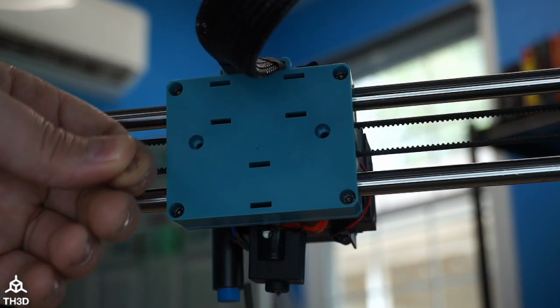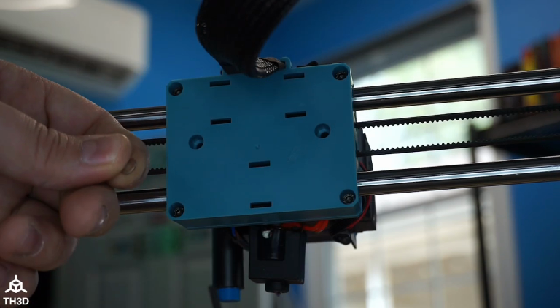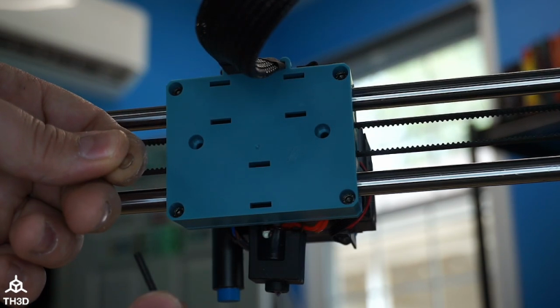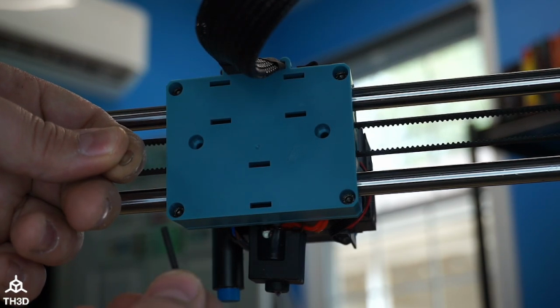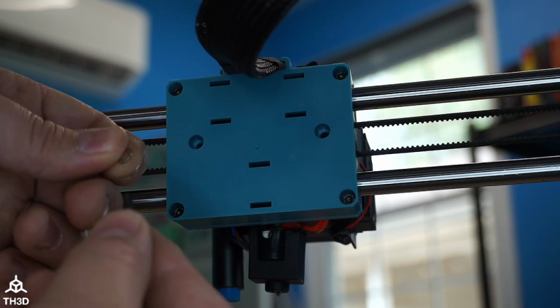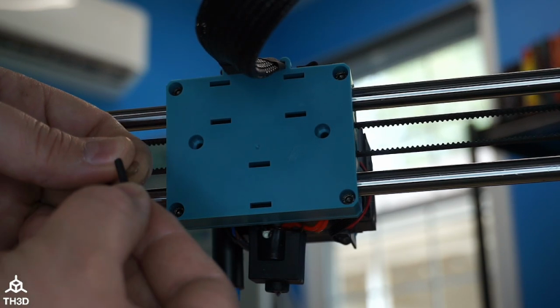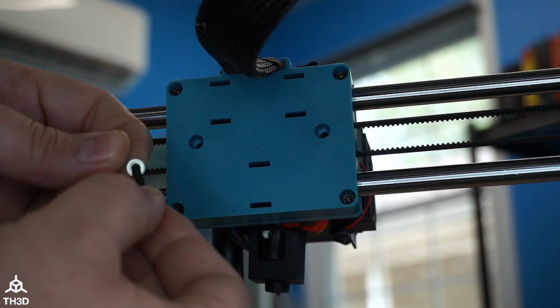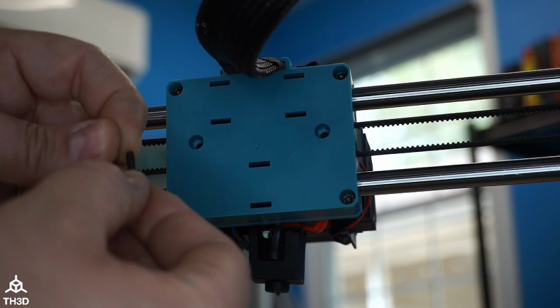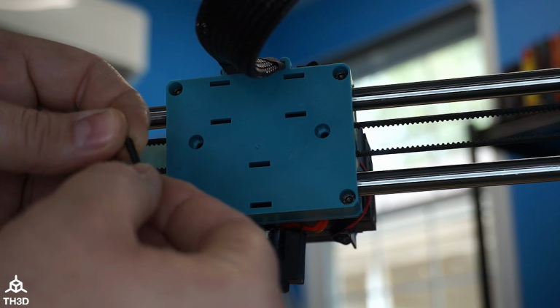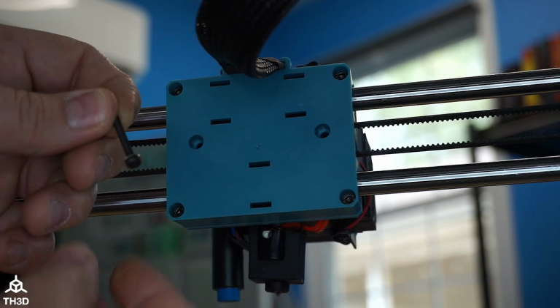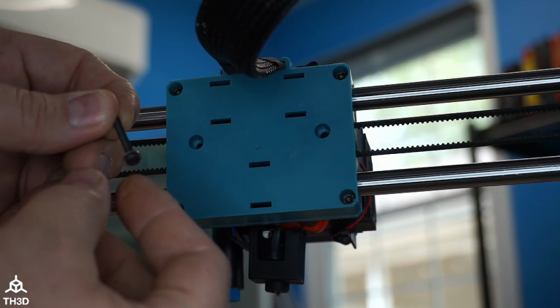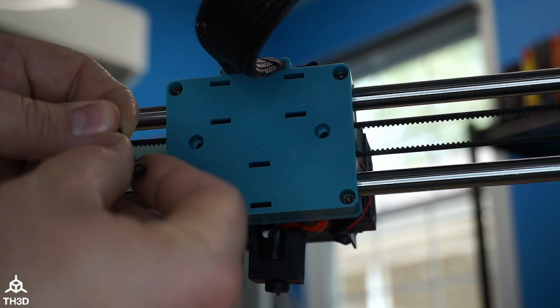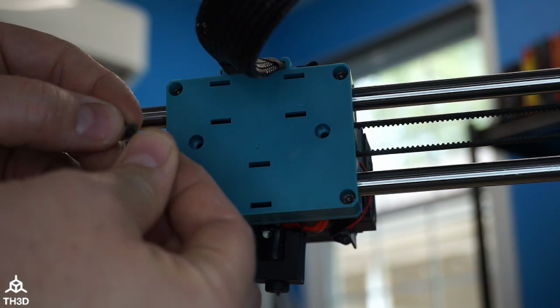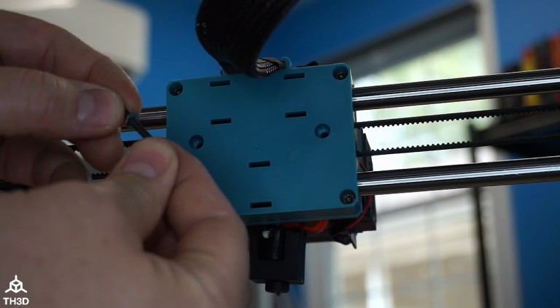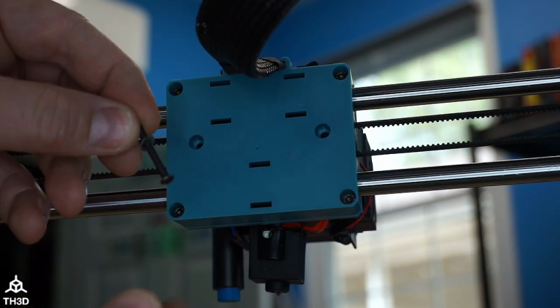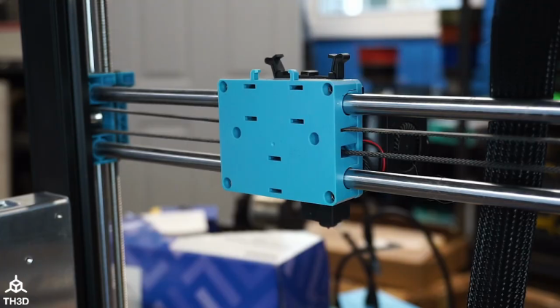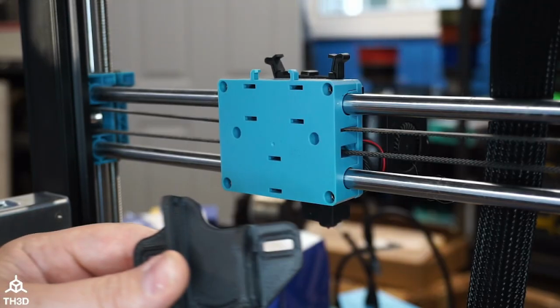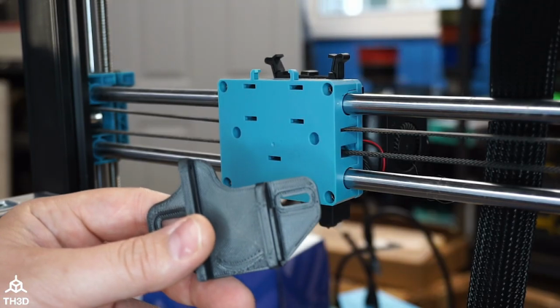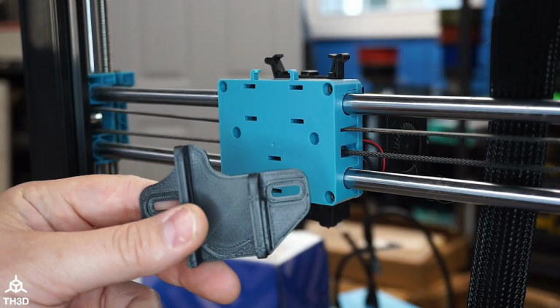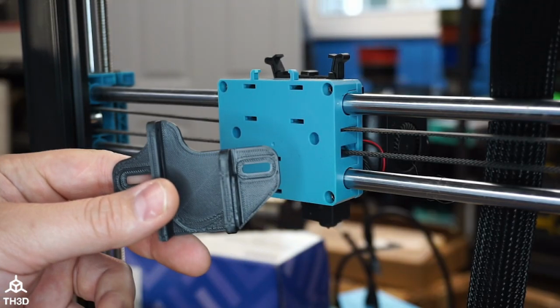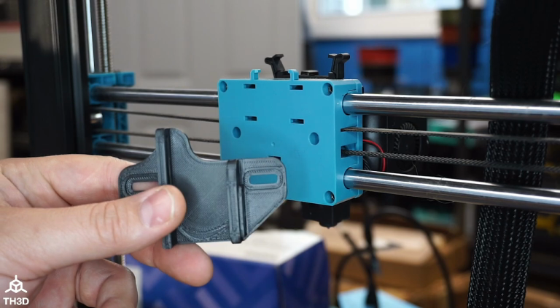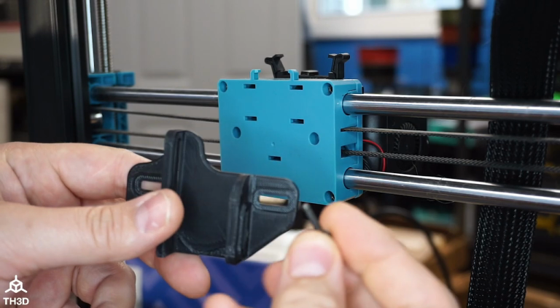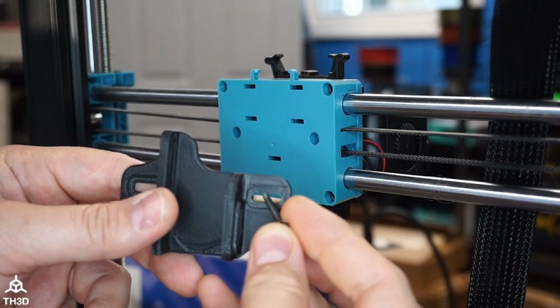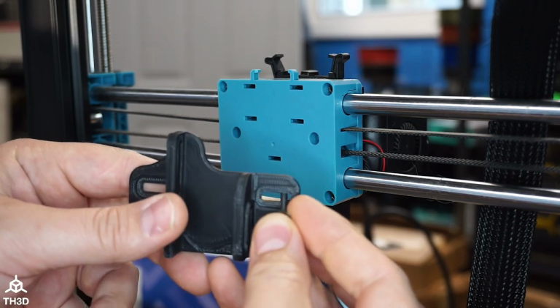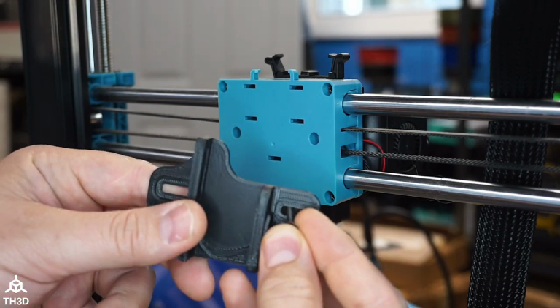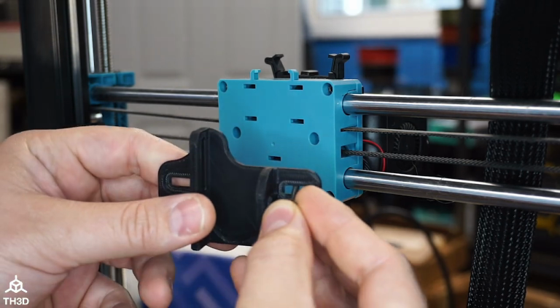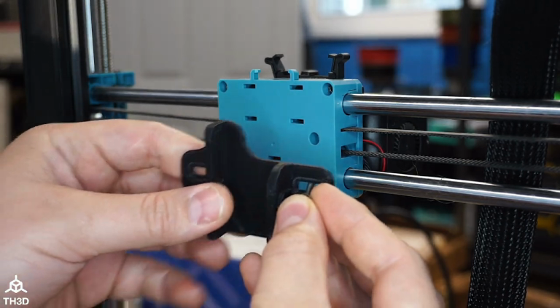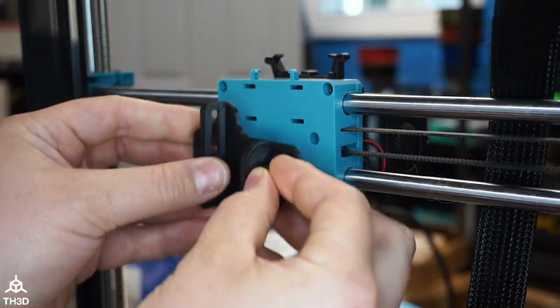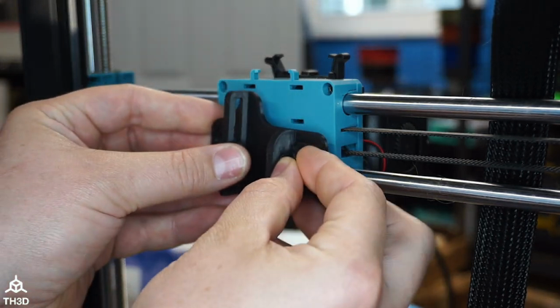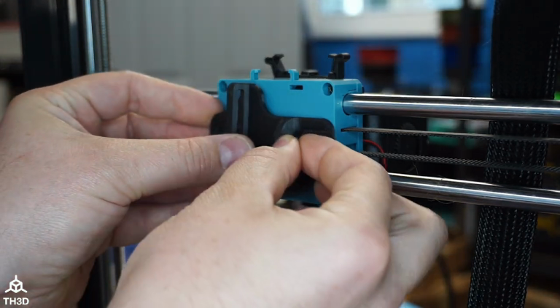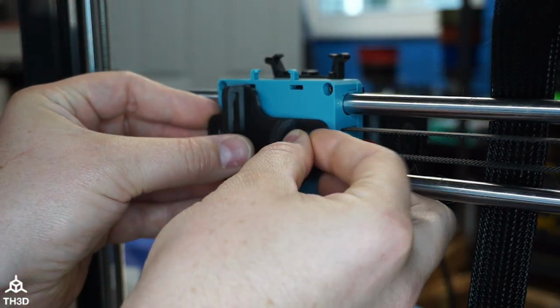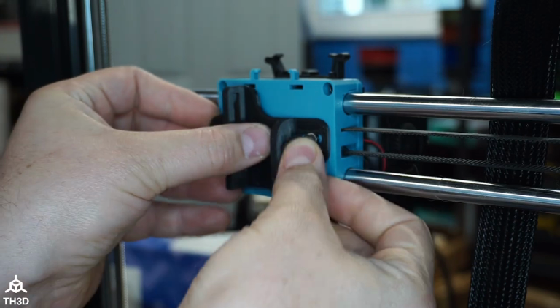Before you install the screws, go ahead and put one of the included M3 washers on each screw. With the washers on the screws, go ahead and put them through the little holes on the side of the bracket and into the back of the carriage.